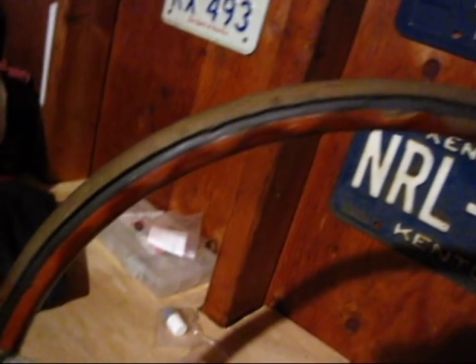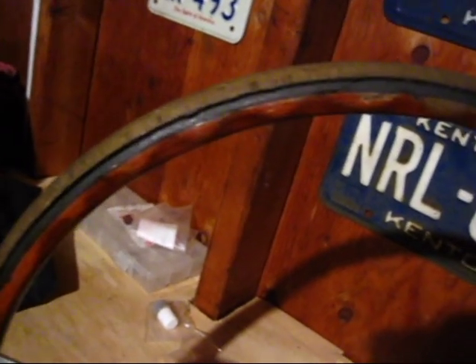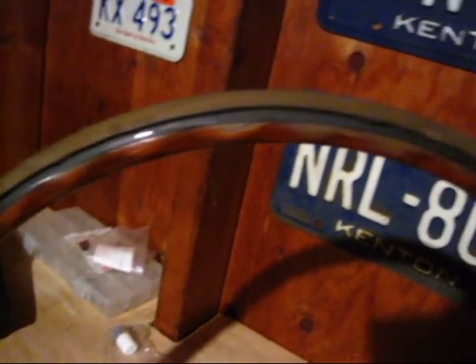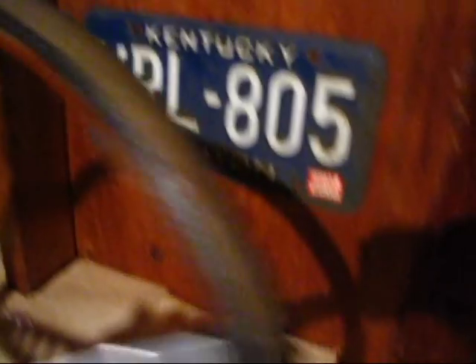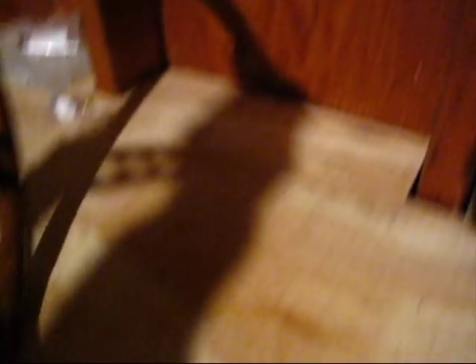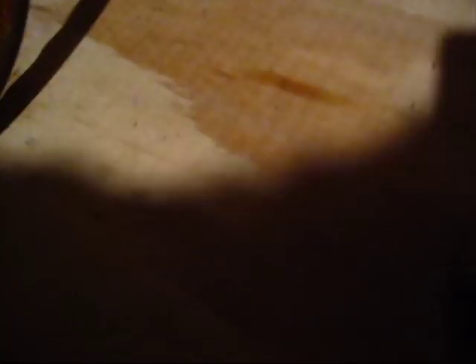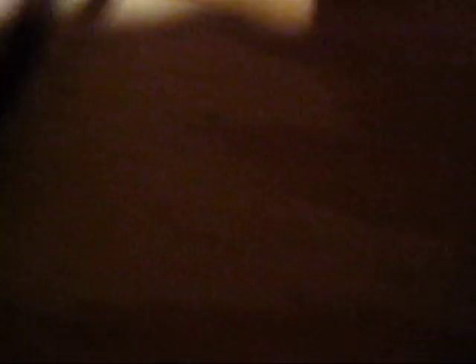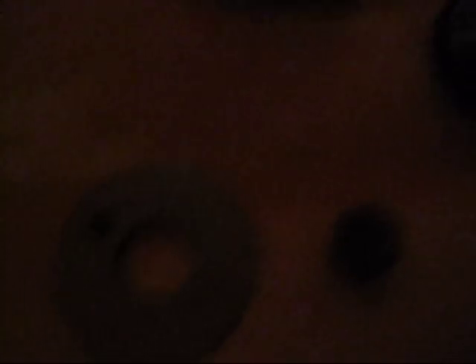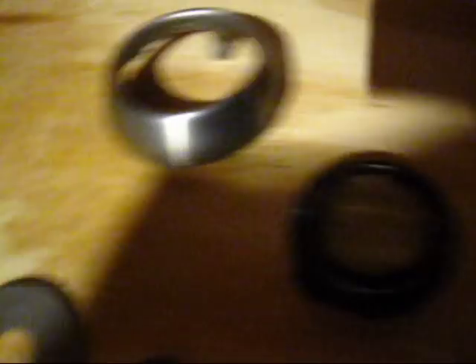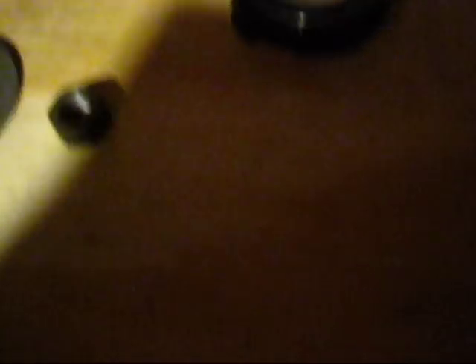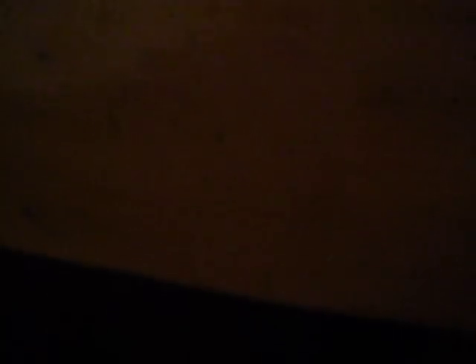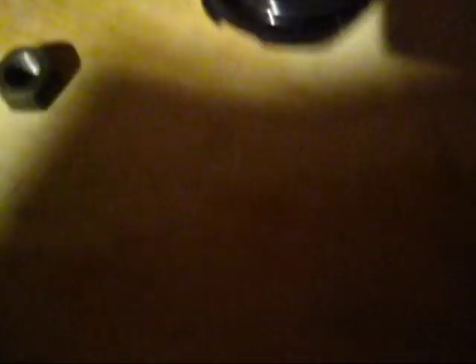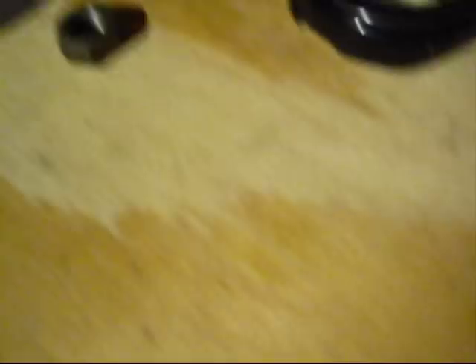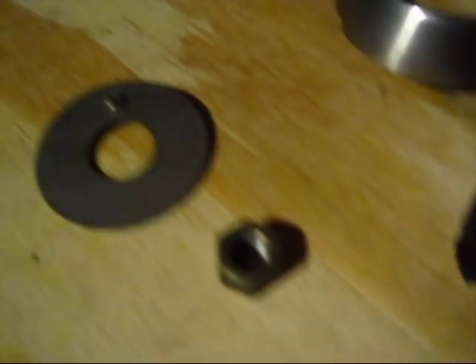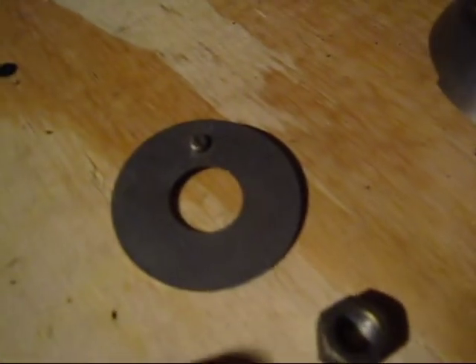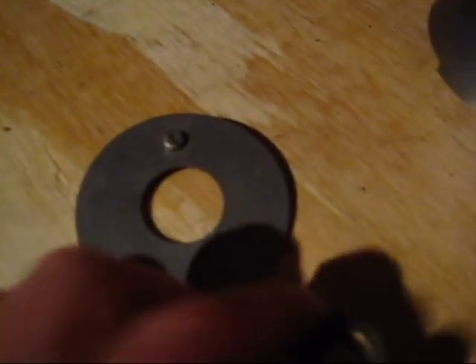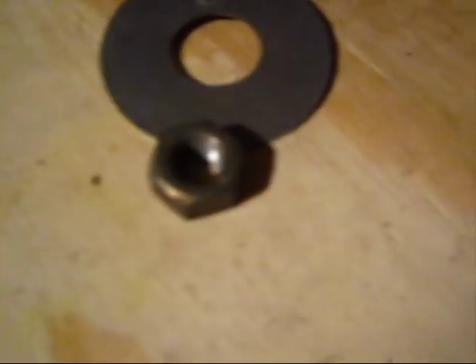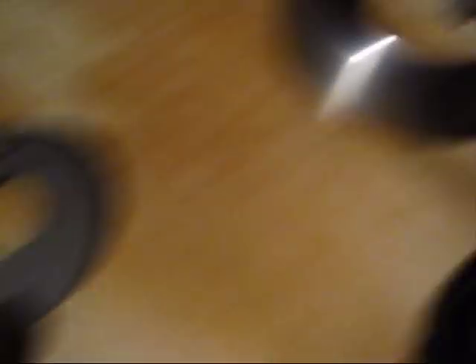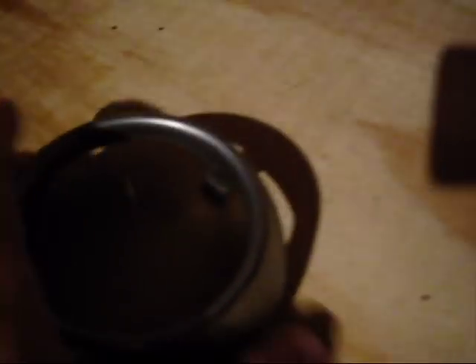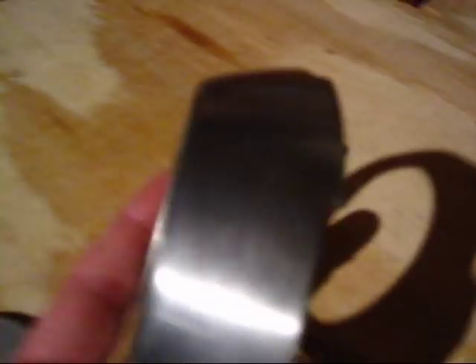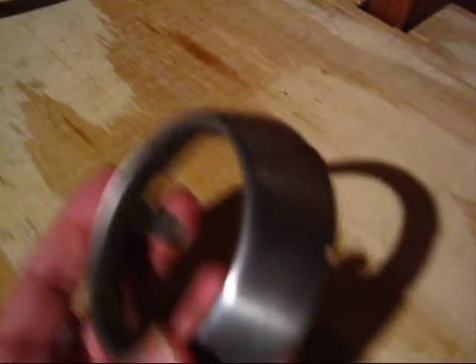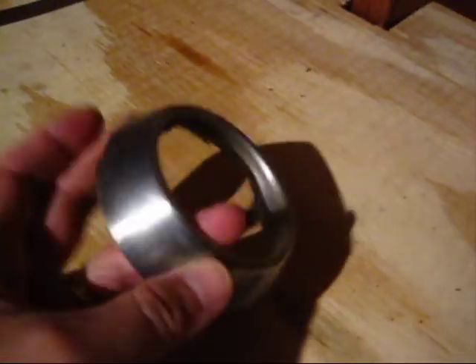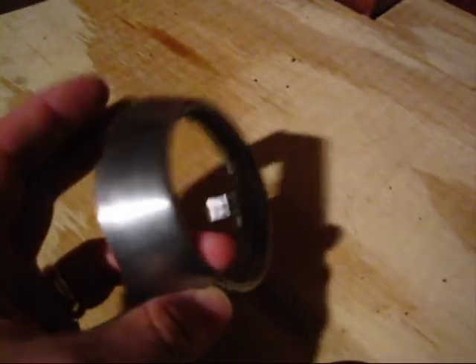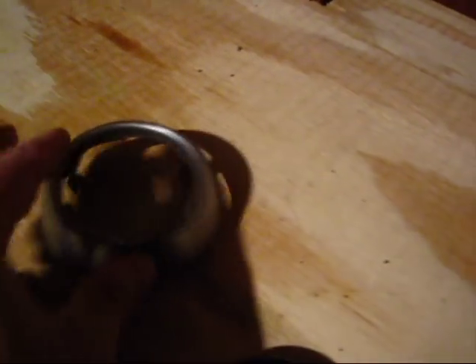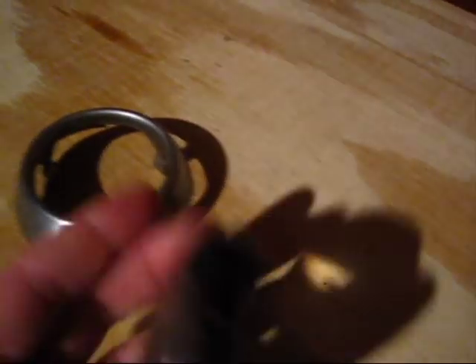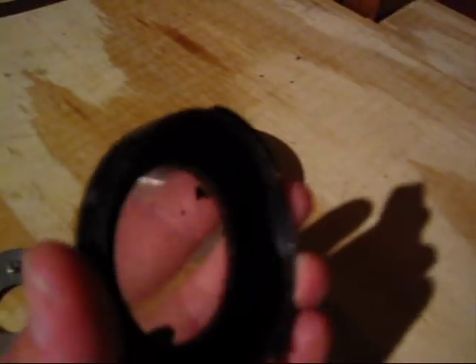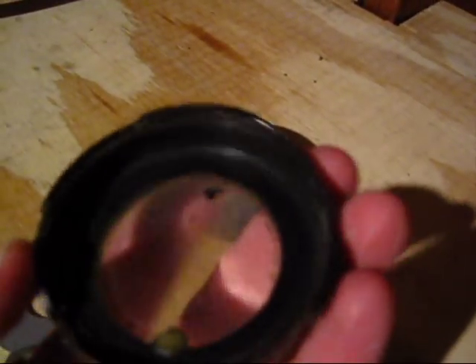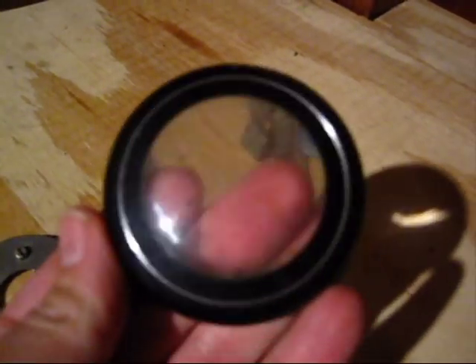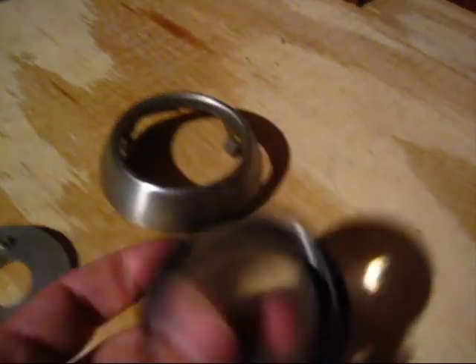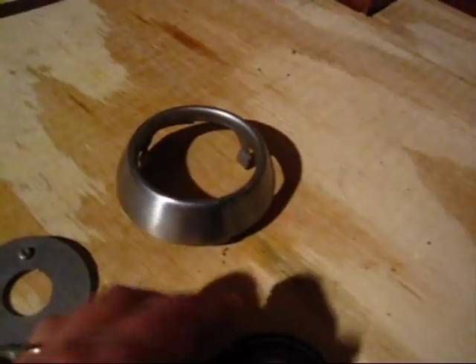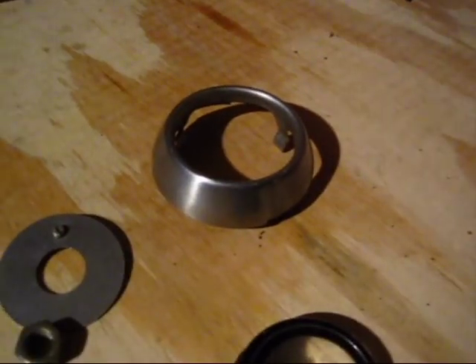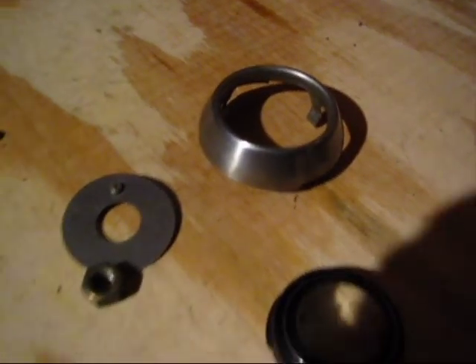It will fit. These are some of the mounting equipment I've got with it: the washer, the nut. This is the horn ring right here and then the horn button. There's no emblem inside of it, but I can show you how they fit together.